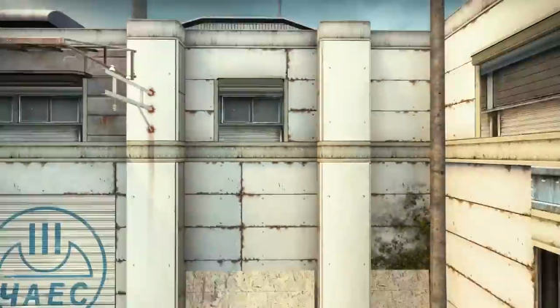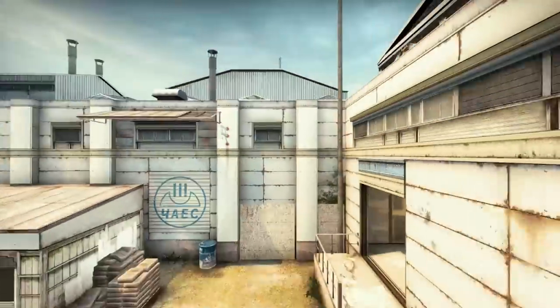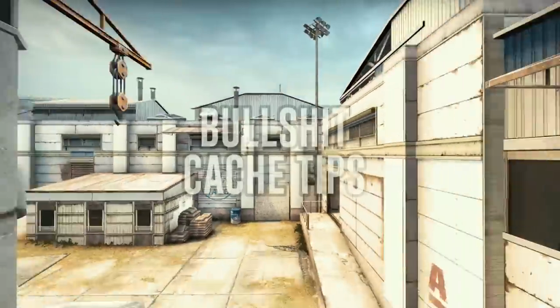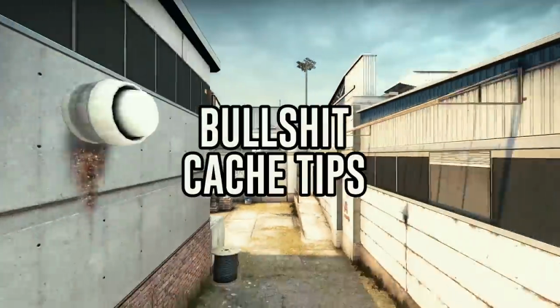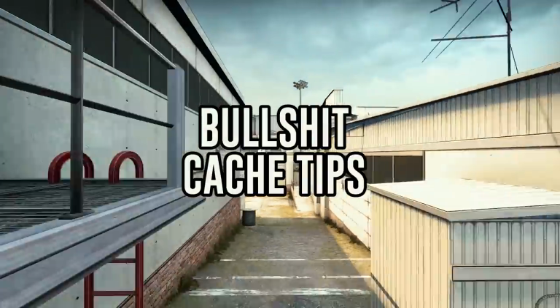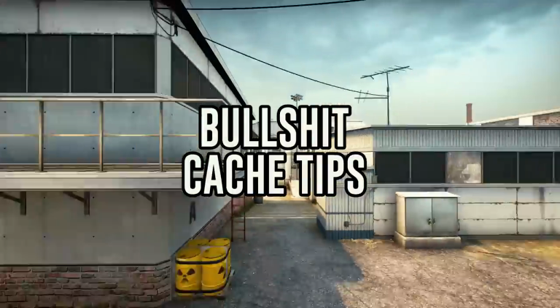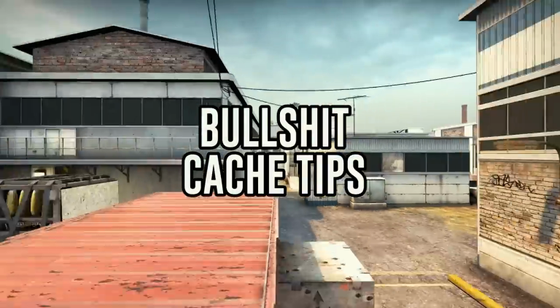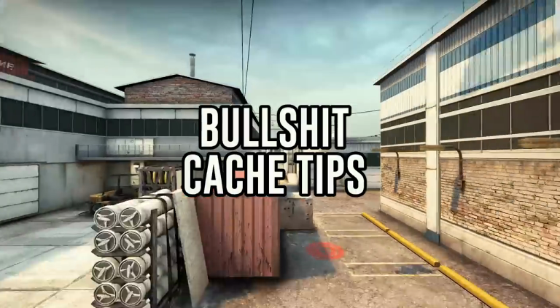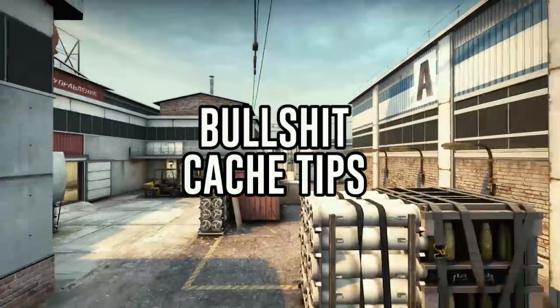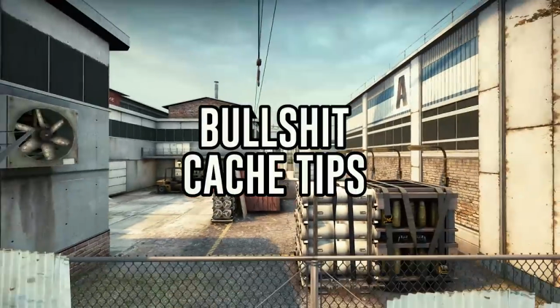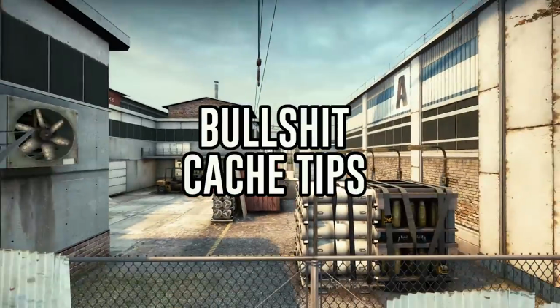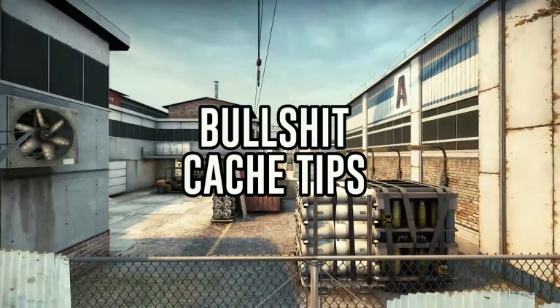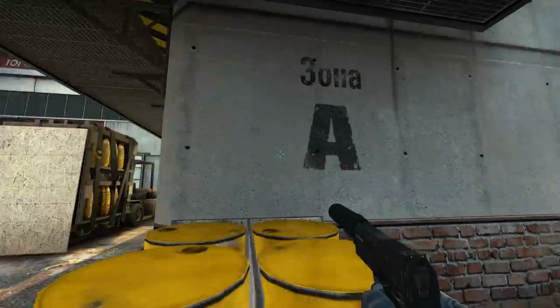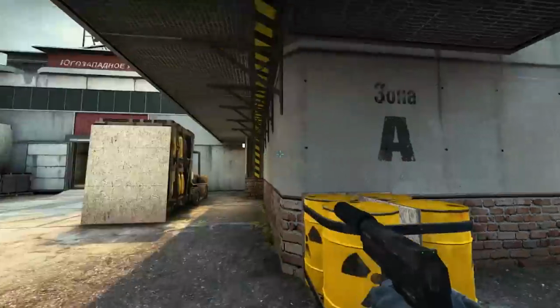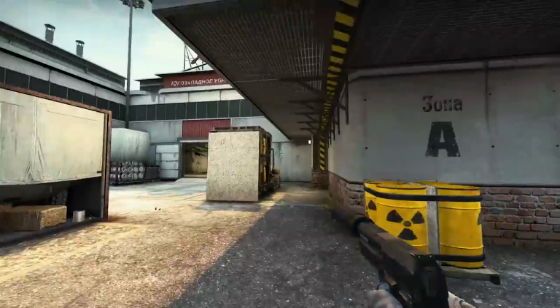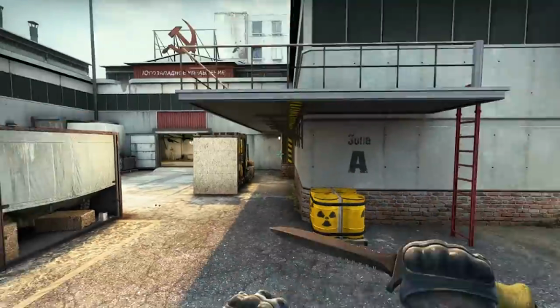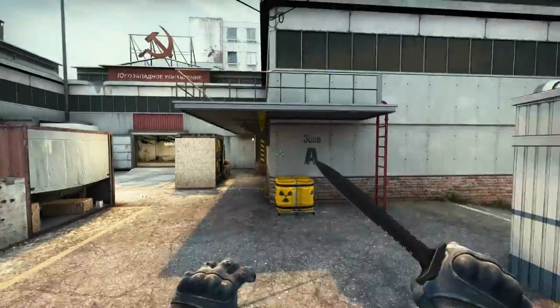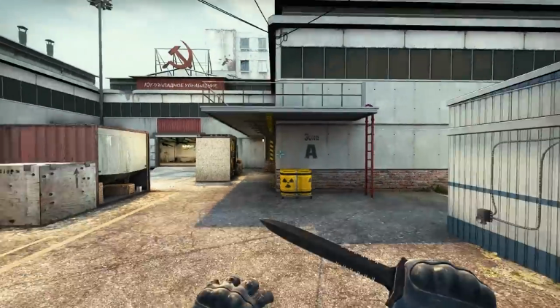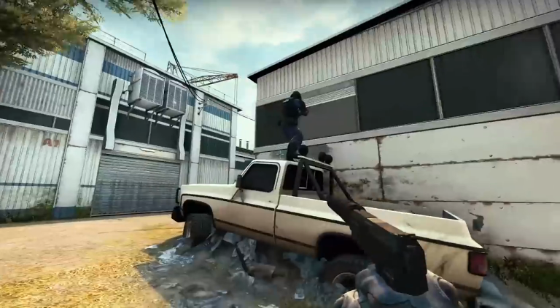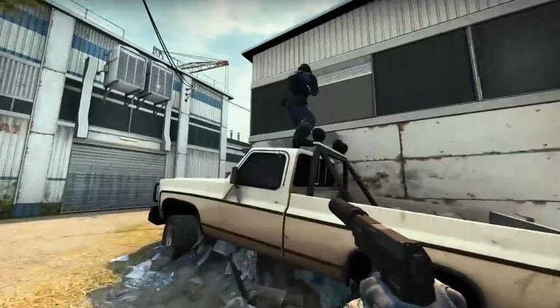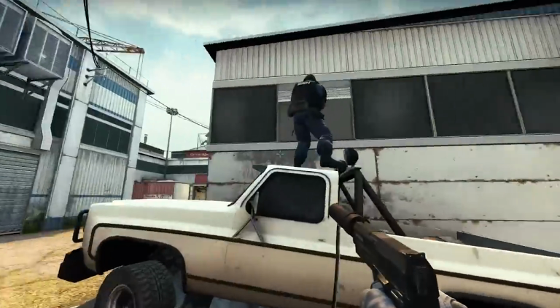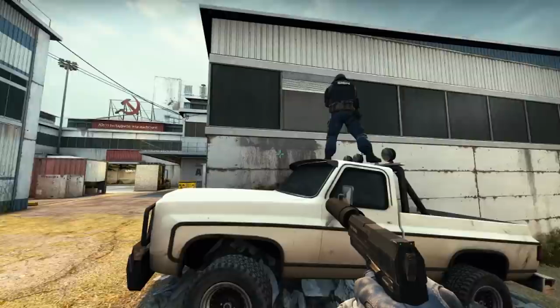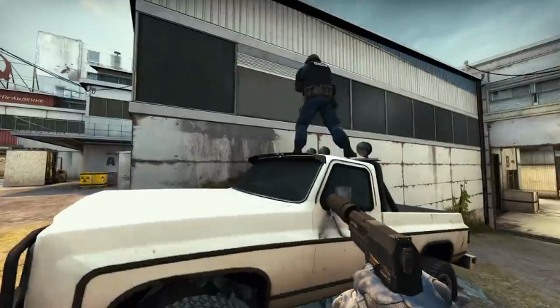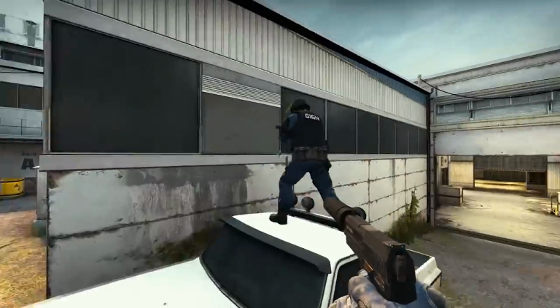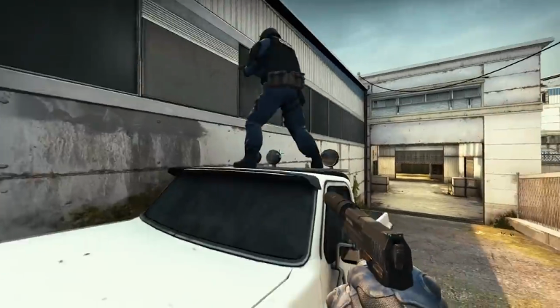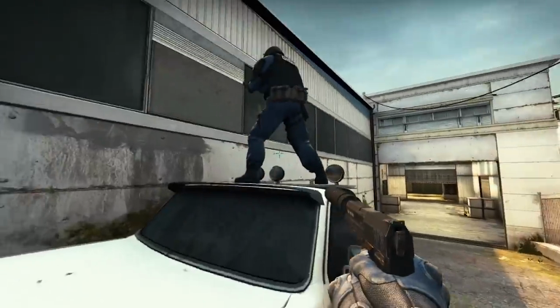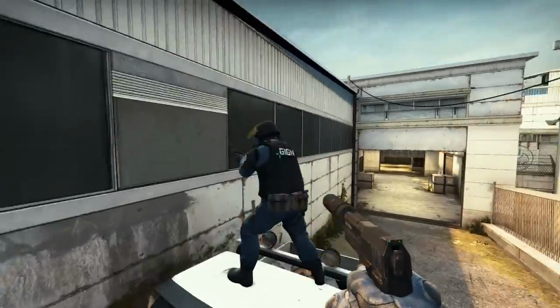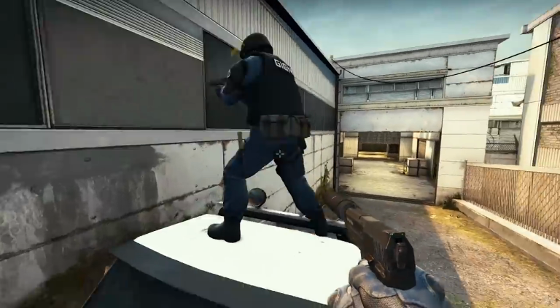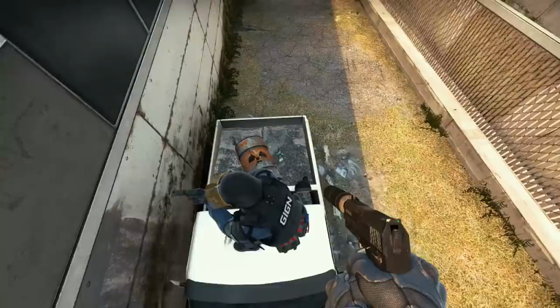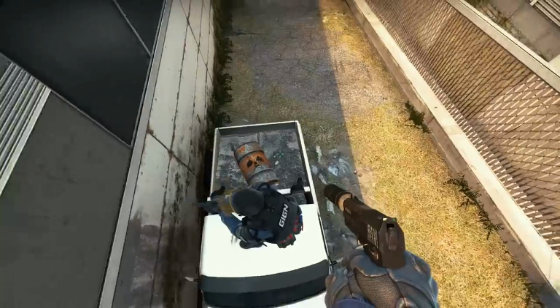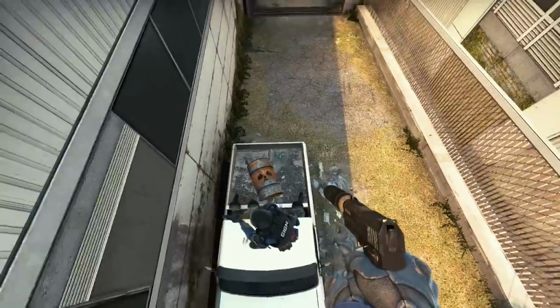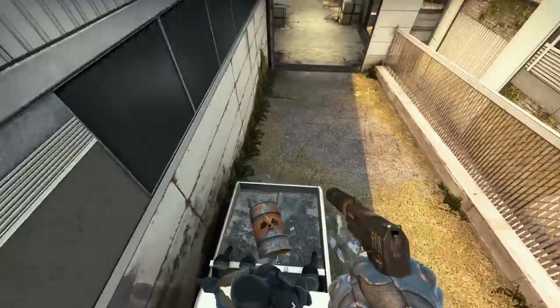Hey guys, NadeKing. Here is a bullshit overview of Cache. Let's begin with A bombsite. I don't see any reasons why you should have your teammates defending A sight when you can kill them like this.